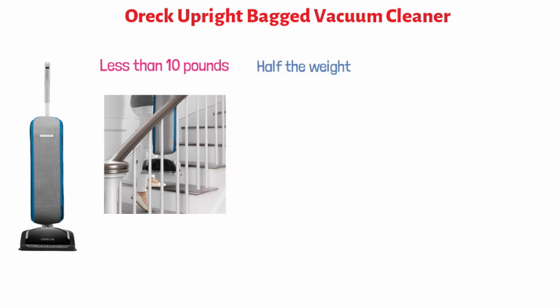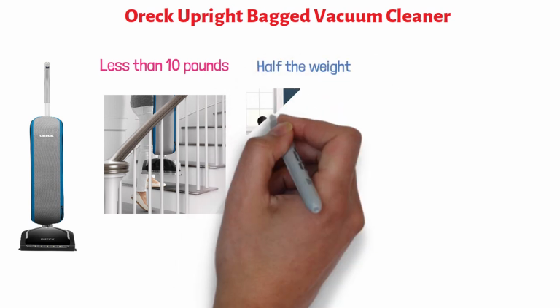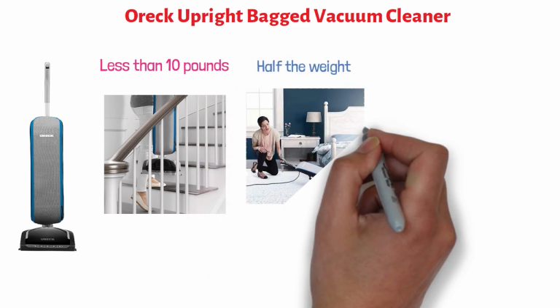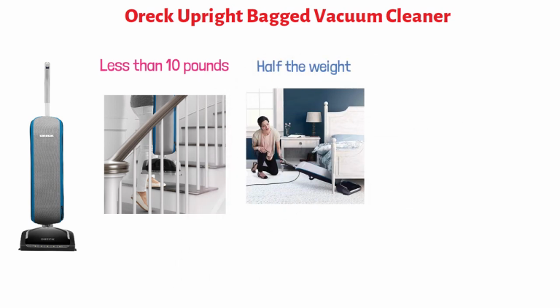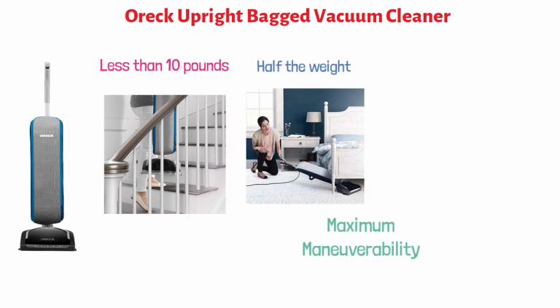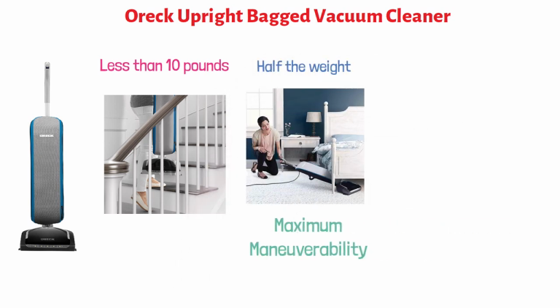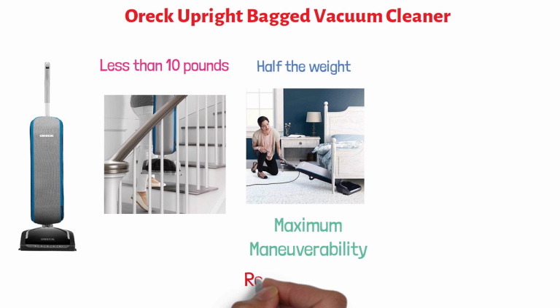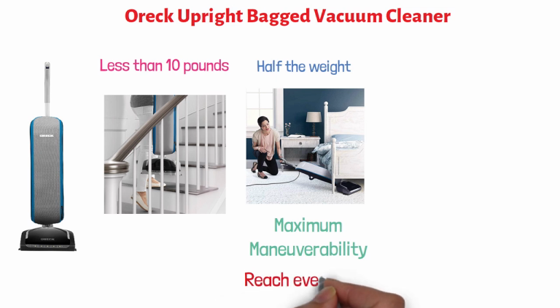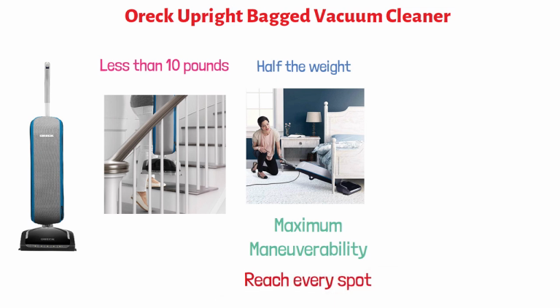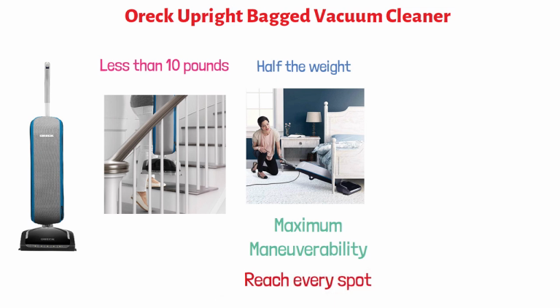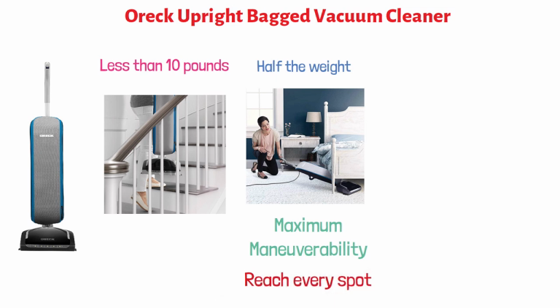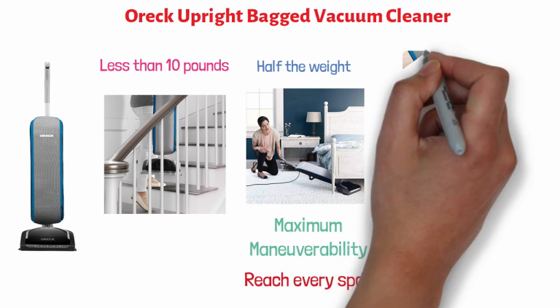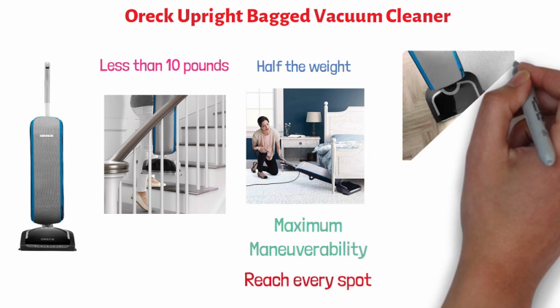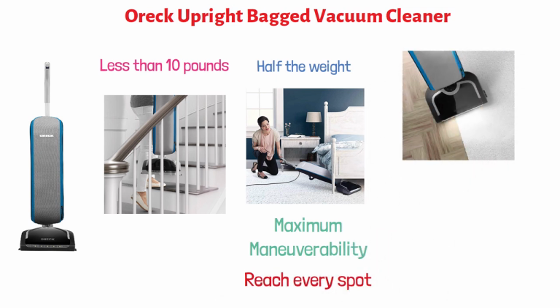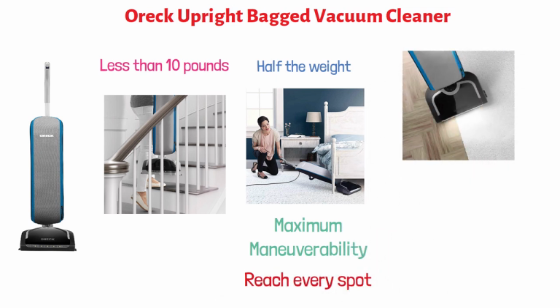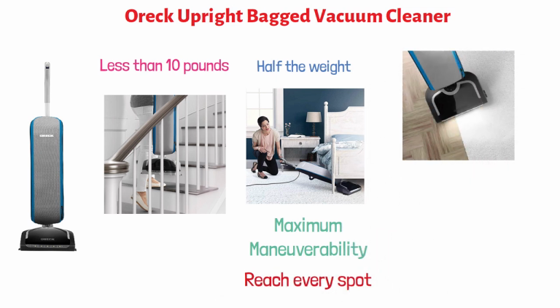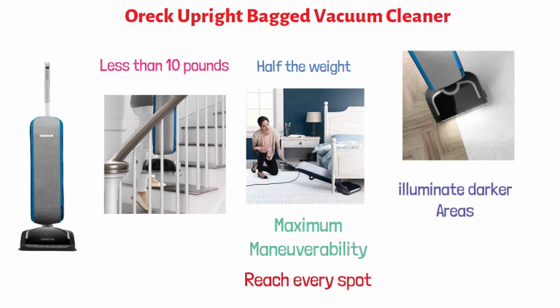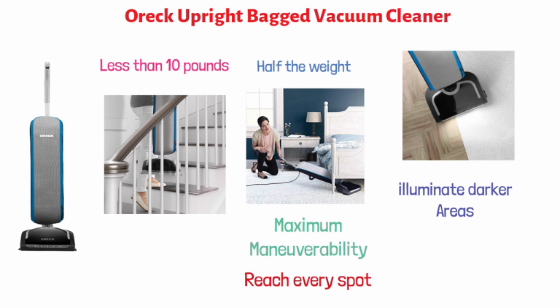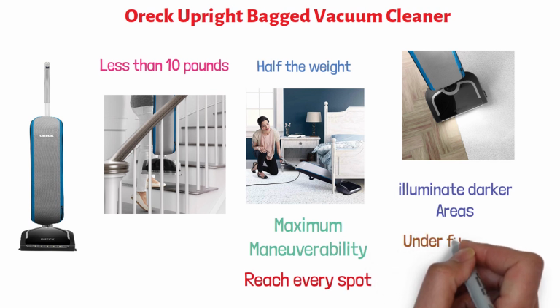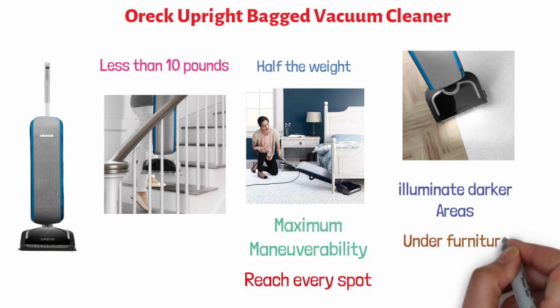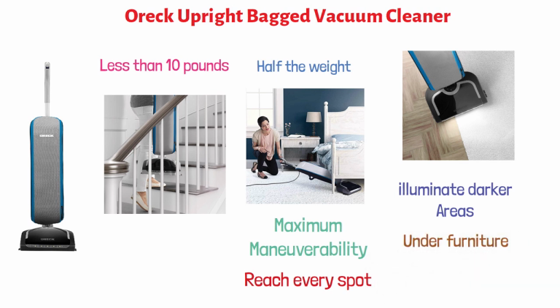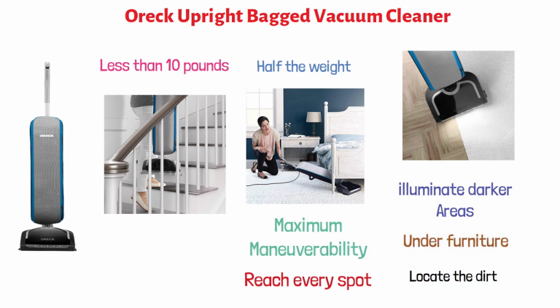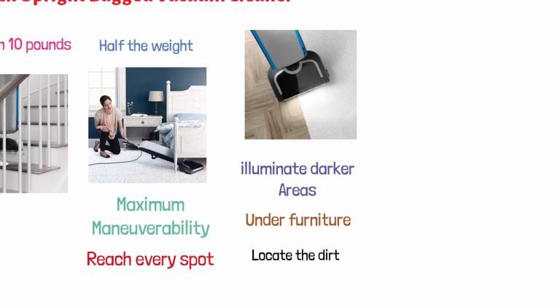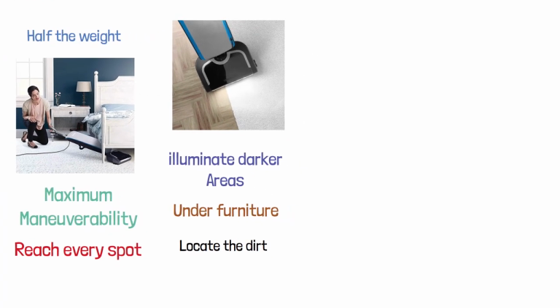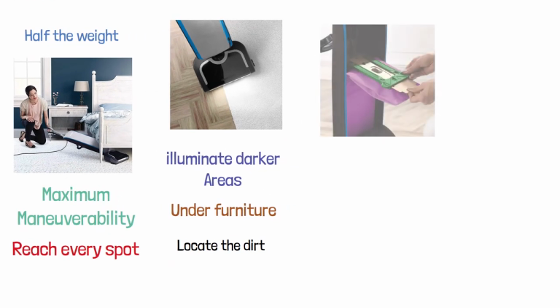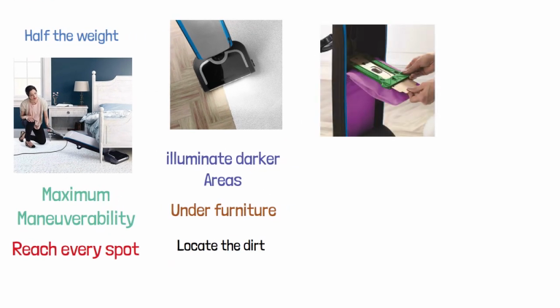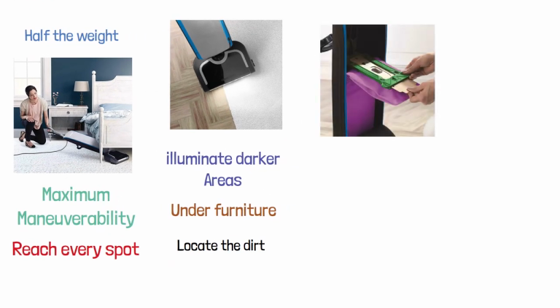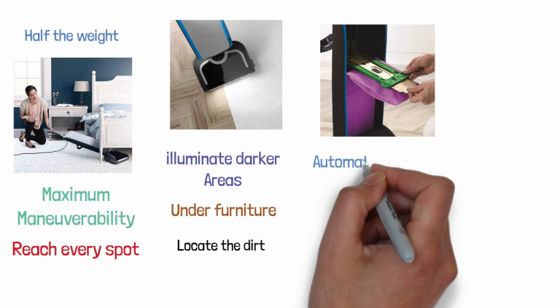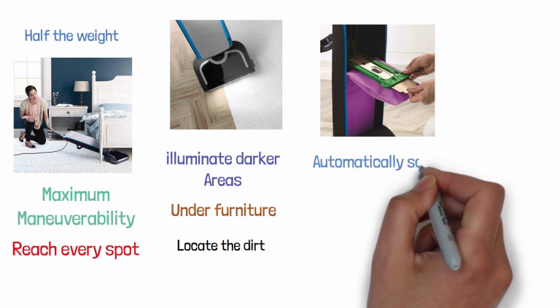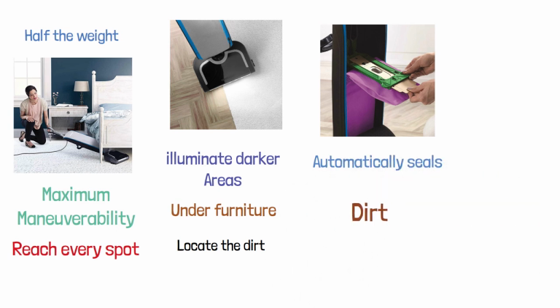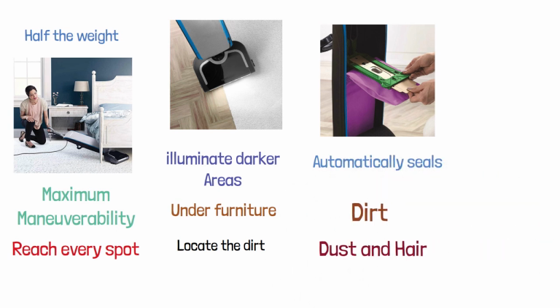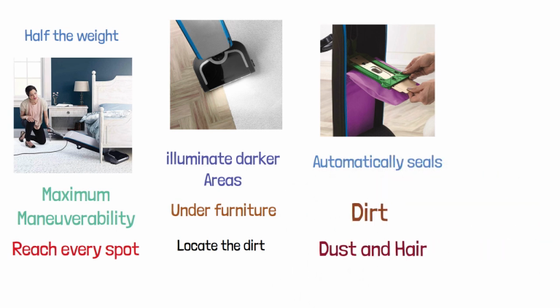Its swivel steering provides maximum maneuverability so that you can reach every spot from all angles. The LED lights in its floor head illuminate darker areas like under furniture and allow you to locate the dirt. It features a sani-seal system that automatically seals in dirt, dust, and hair during disposal.